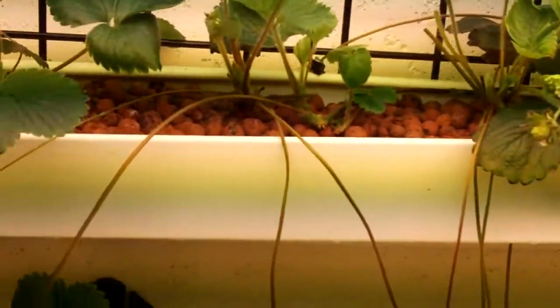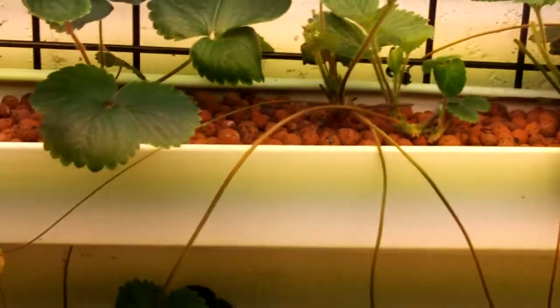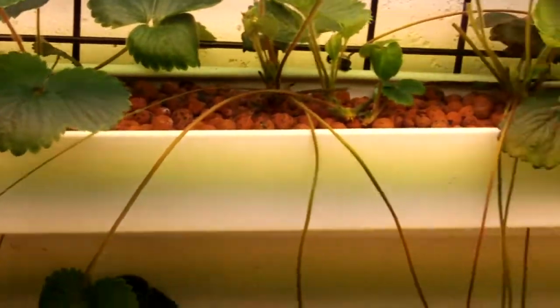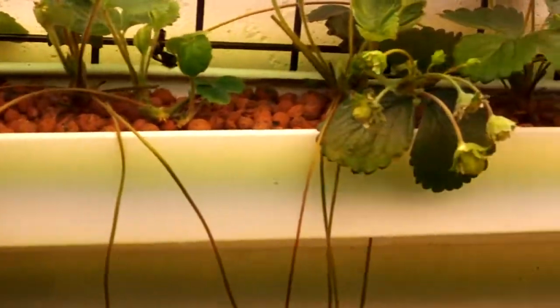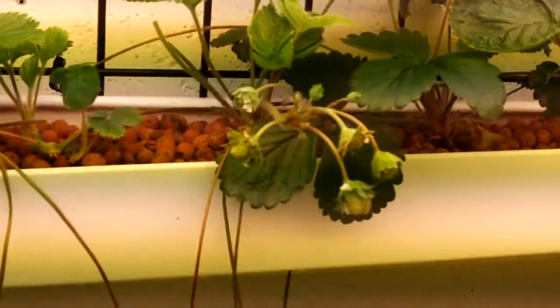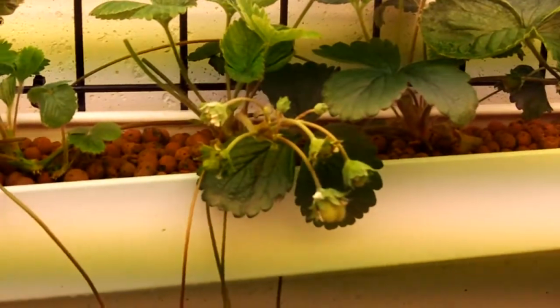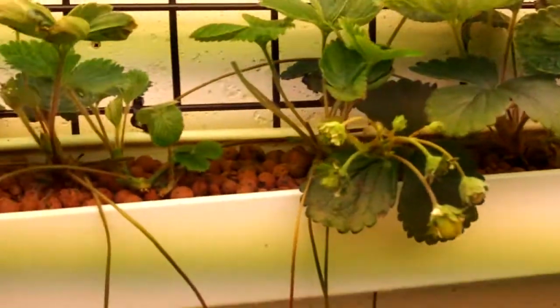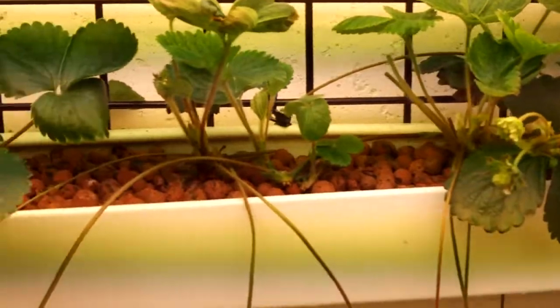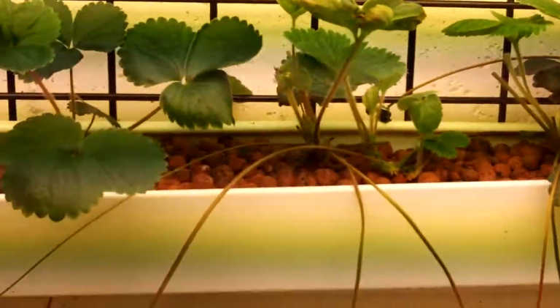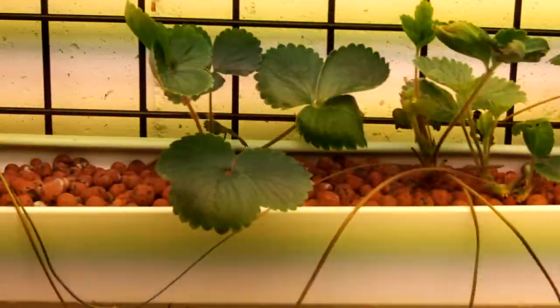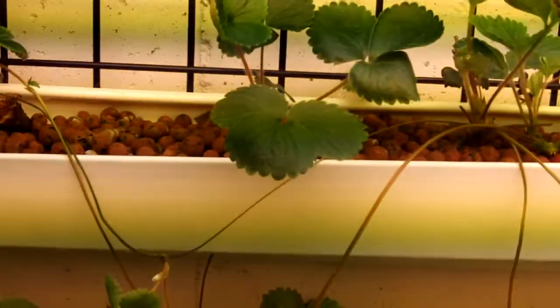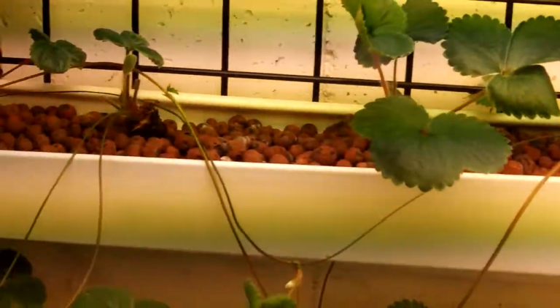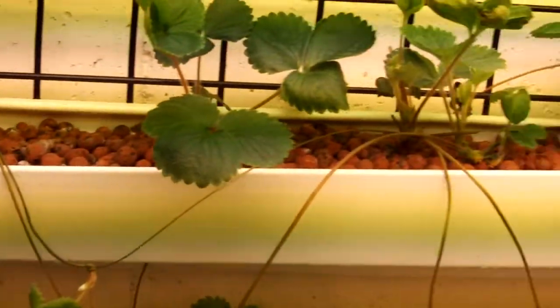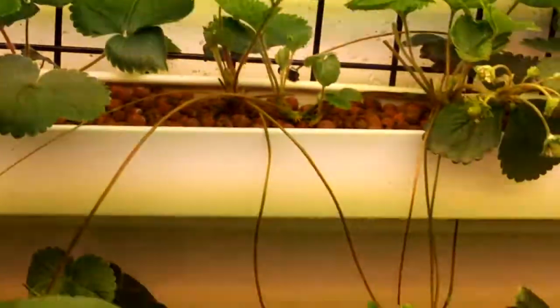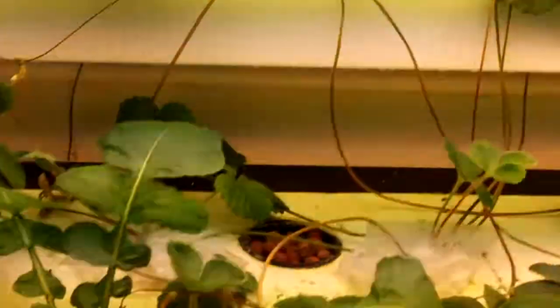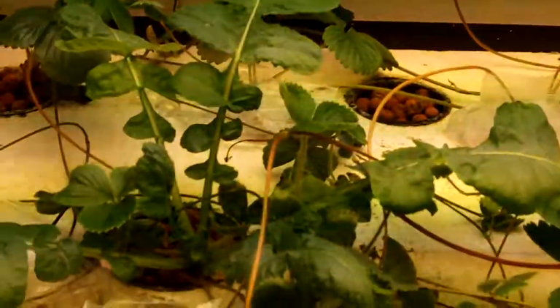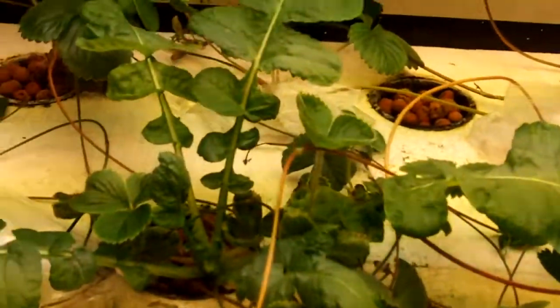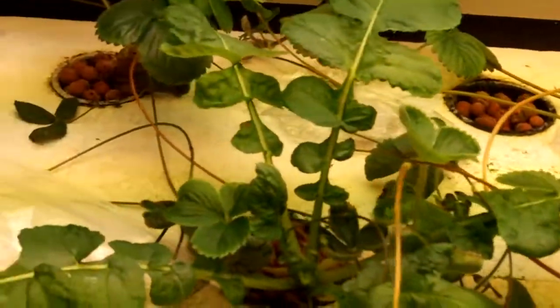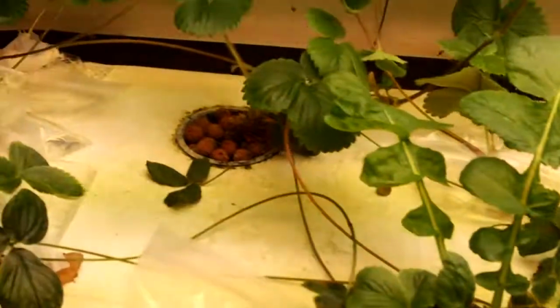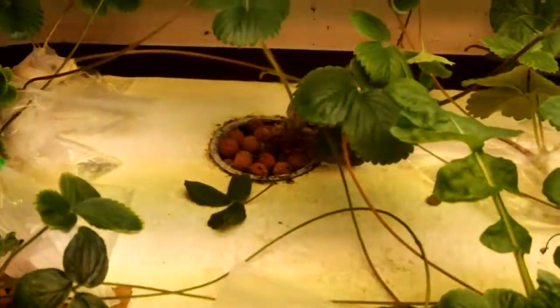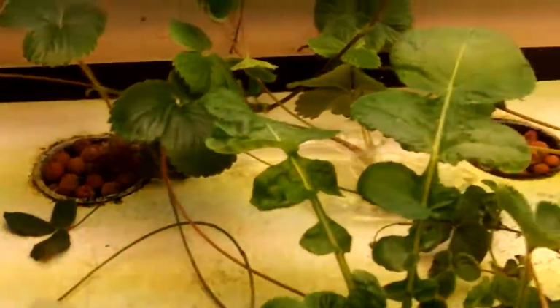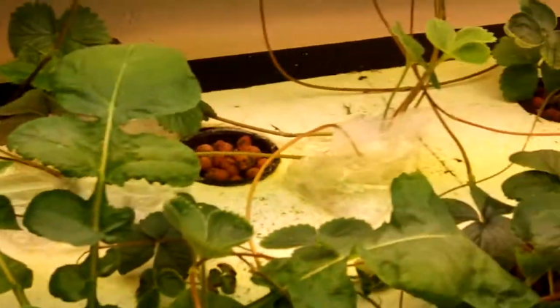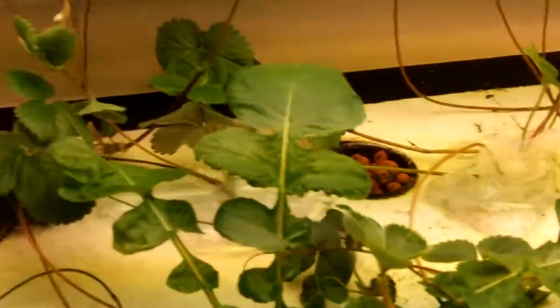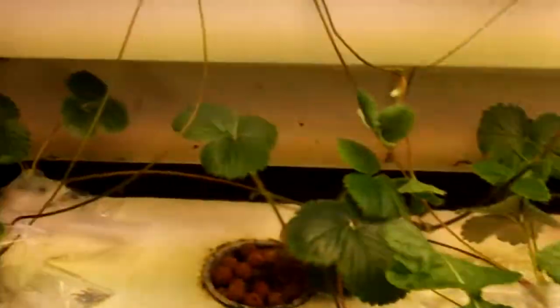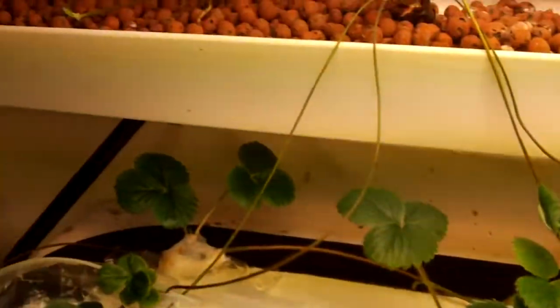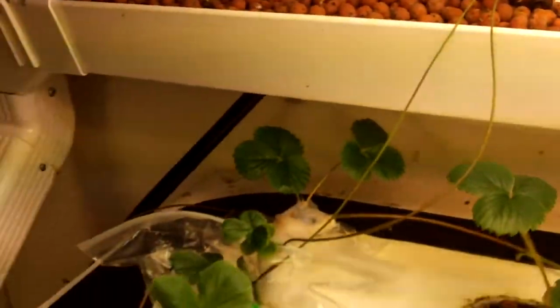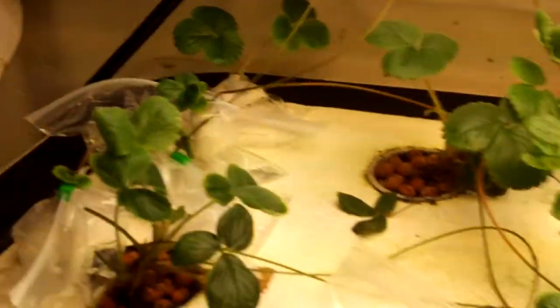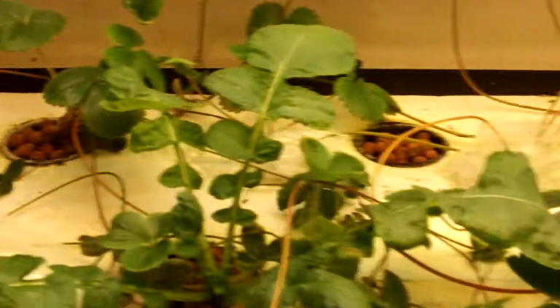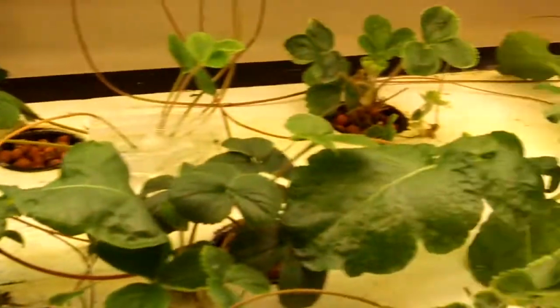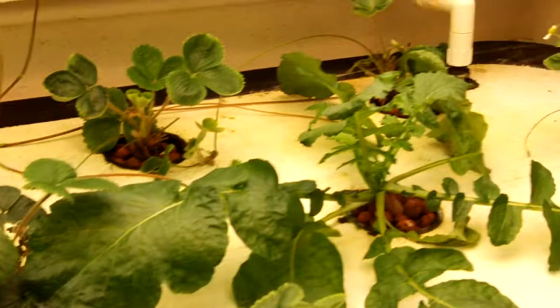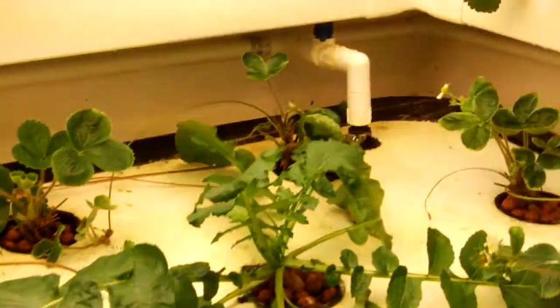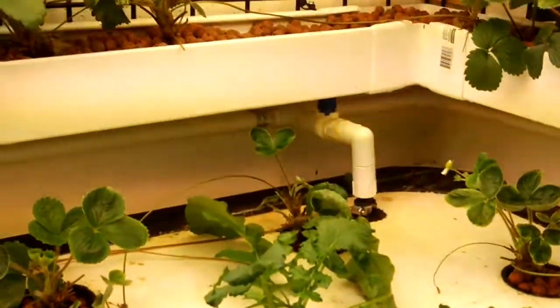We've almost got these spider mites under control. When I ordered these strawberry plants they came with a case of spider mites — they will just take over and kill everything if you let them. But I've been using a product called Azamax, which has pretty much eradicated them. I've almost got them gone.